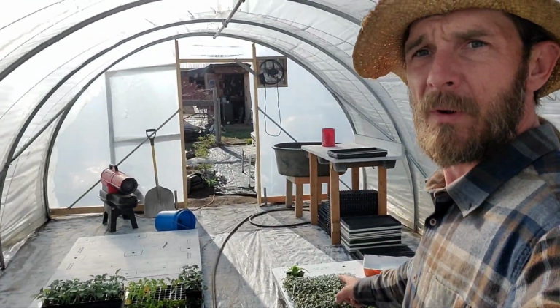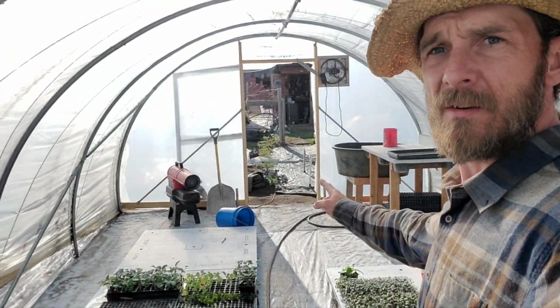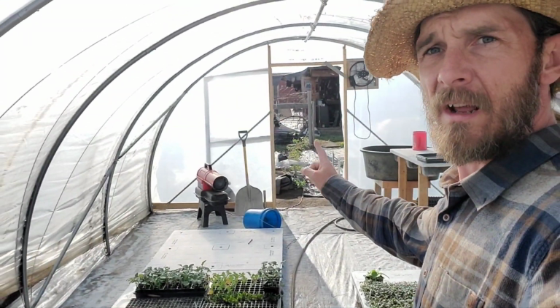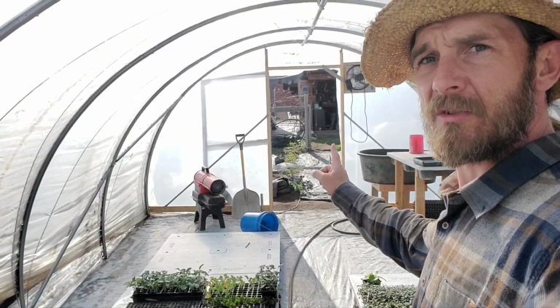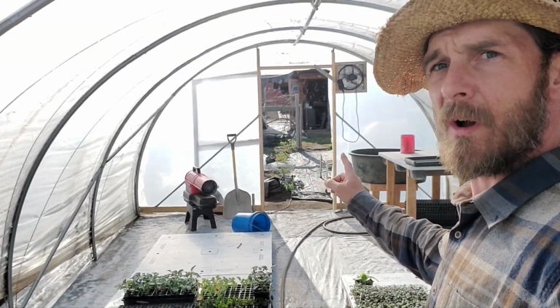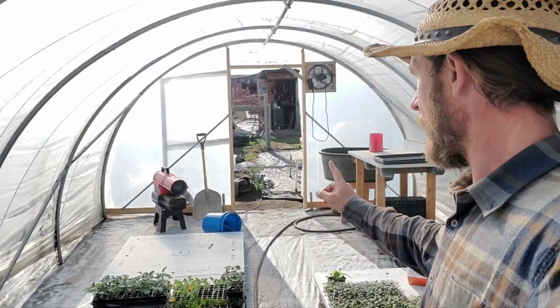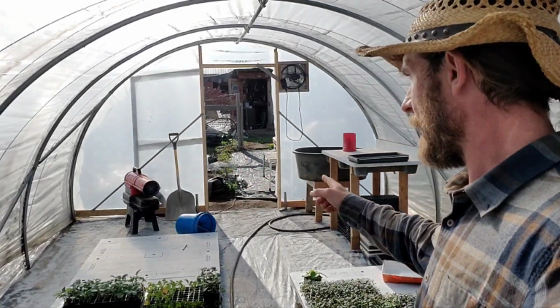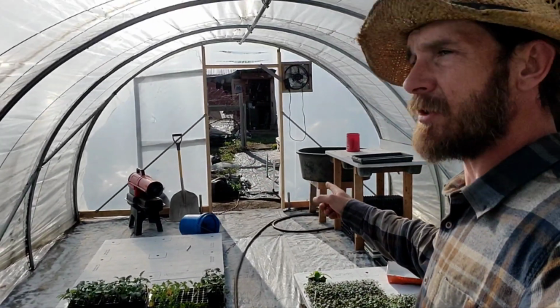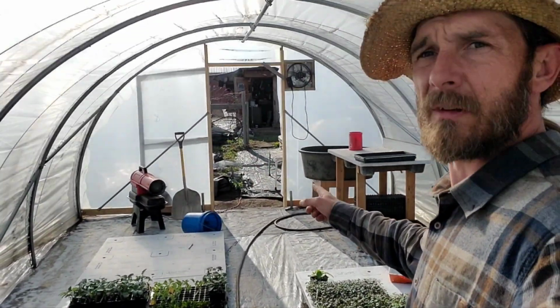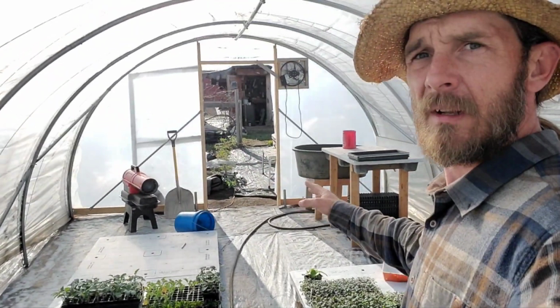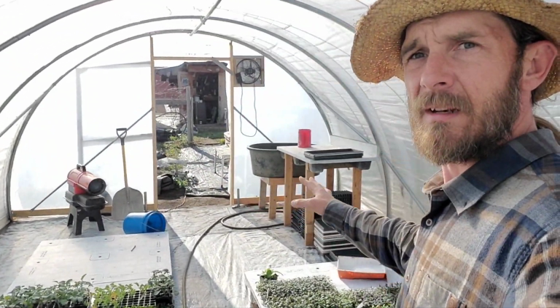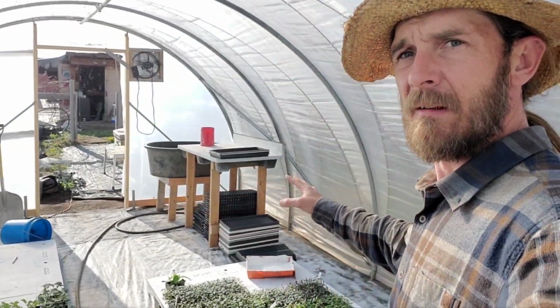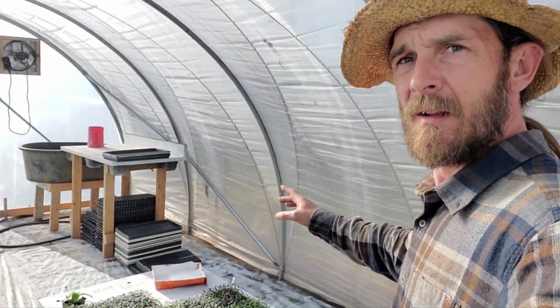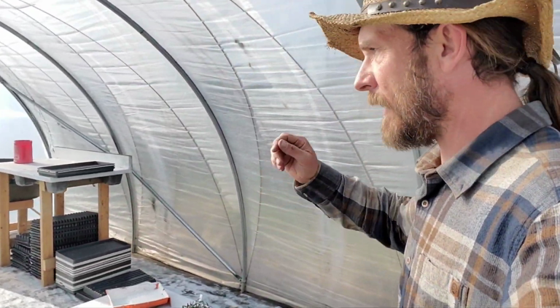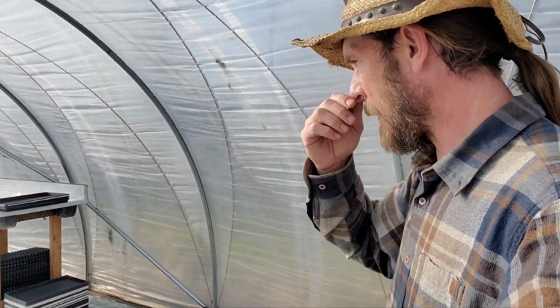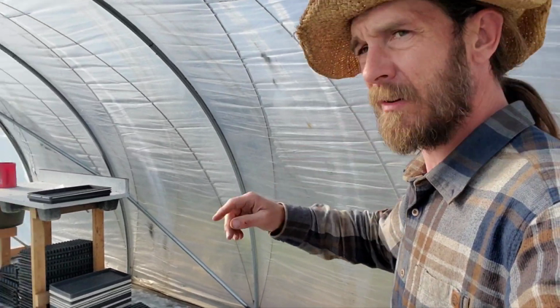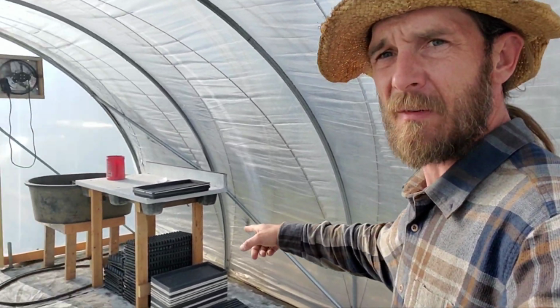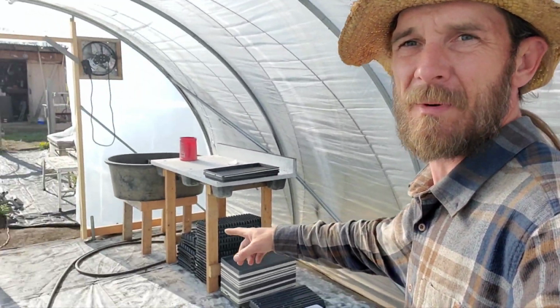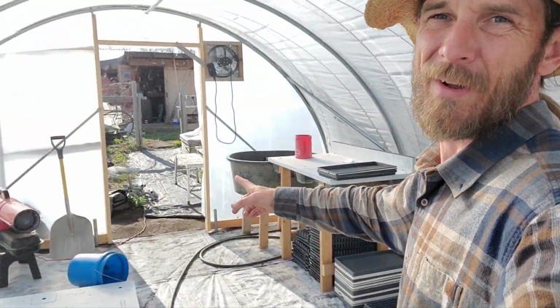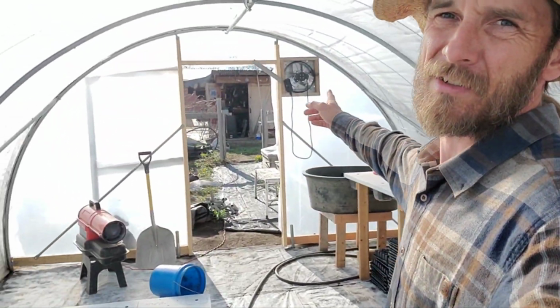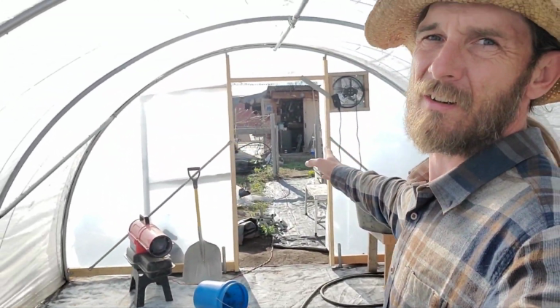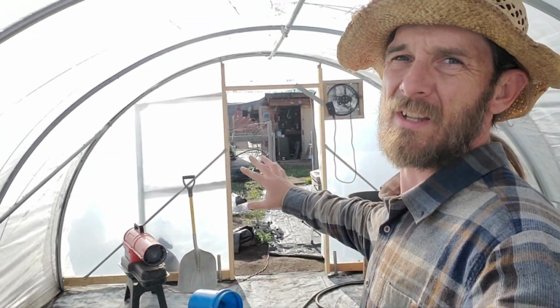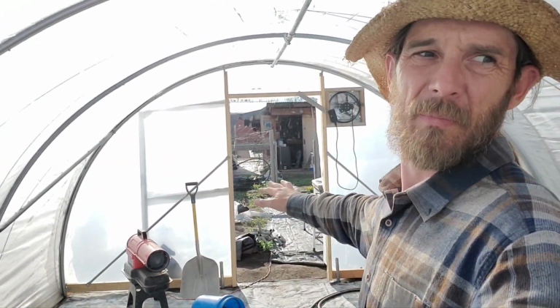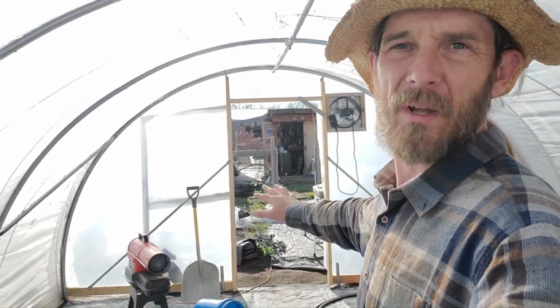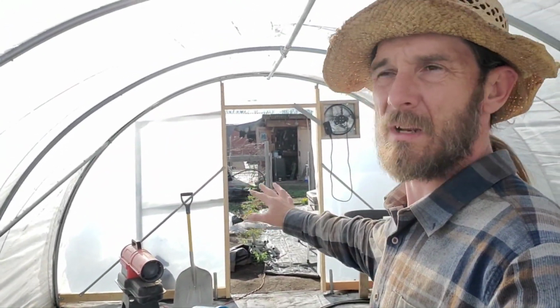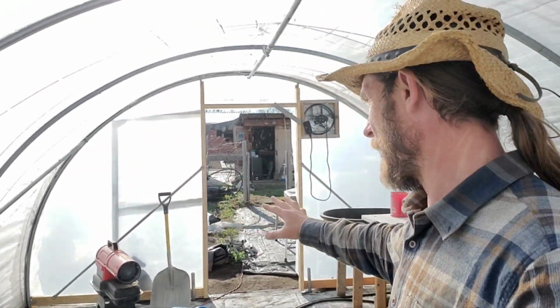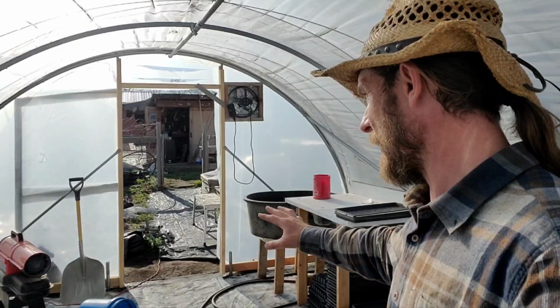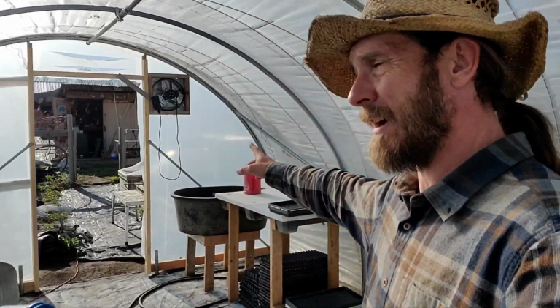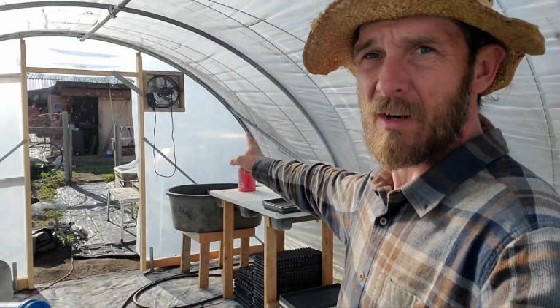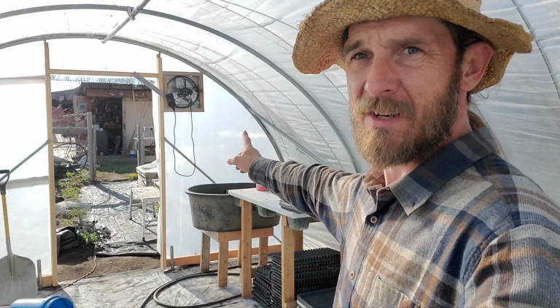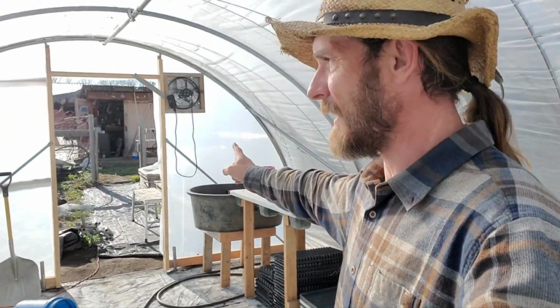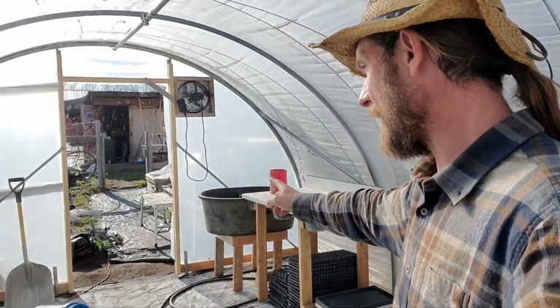The one thing I do need to get out here is electricity and water. Right now I'm just running off extension cords, and the water is coming through a hose — but I have to go outside to turn it on and off and that's just a pain. Nobody likes doing that. I have water right over there; I just need to dig in the line.